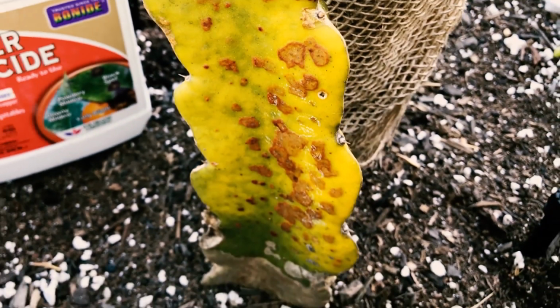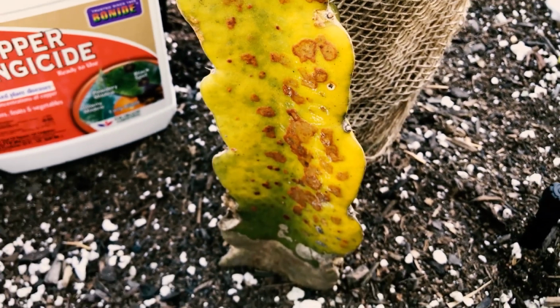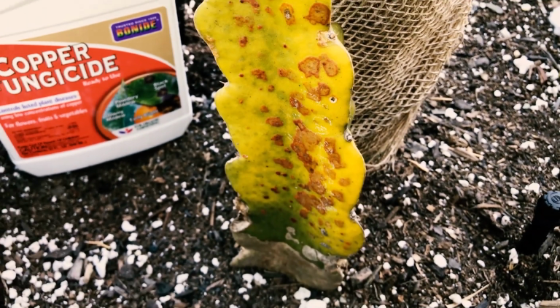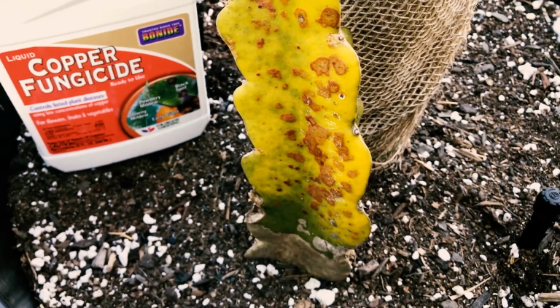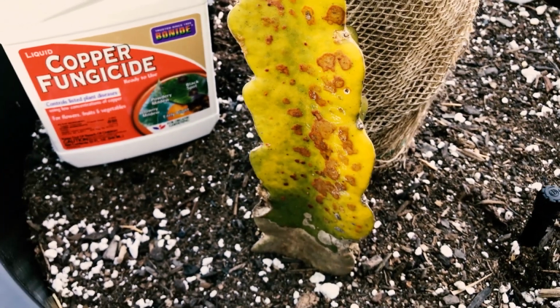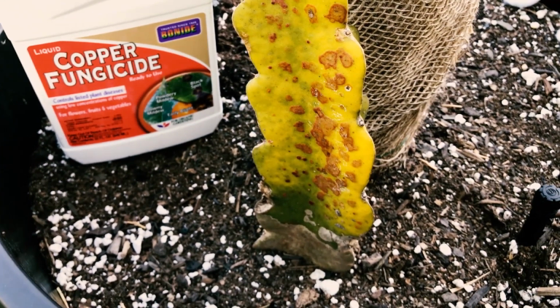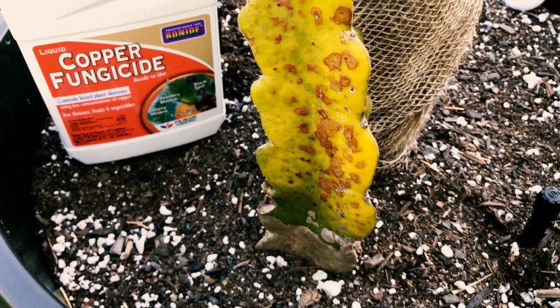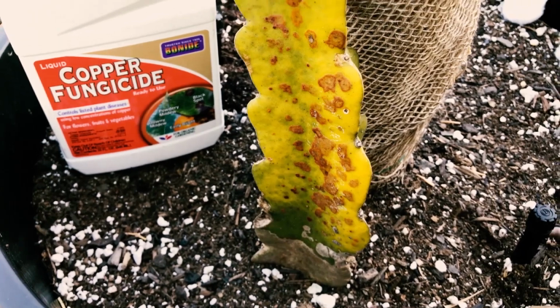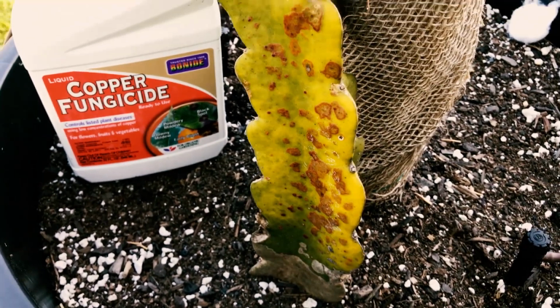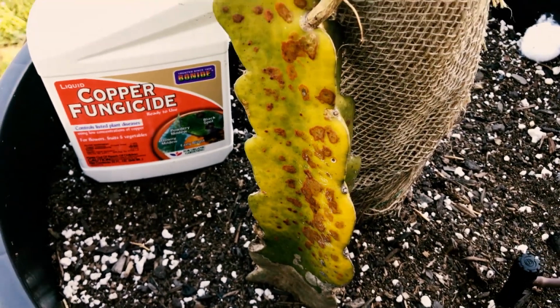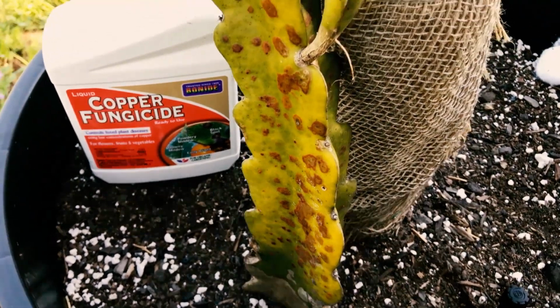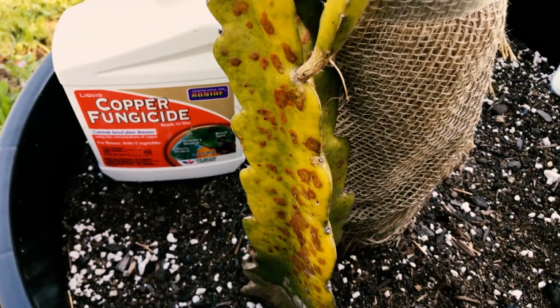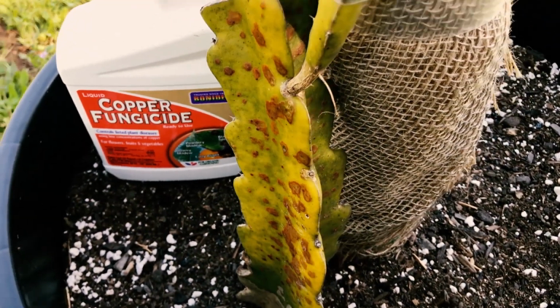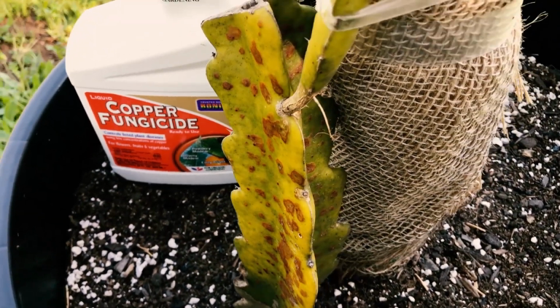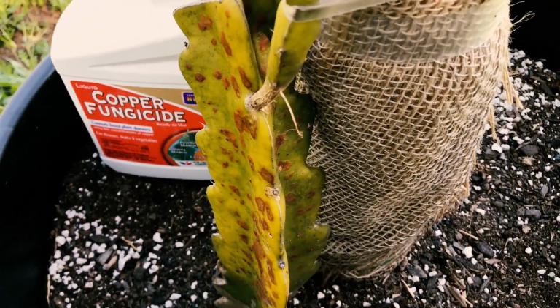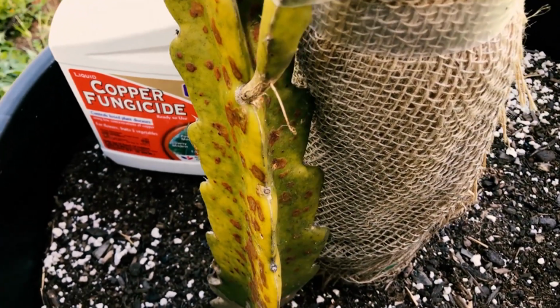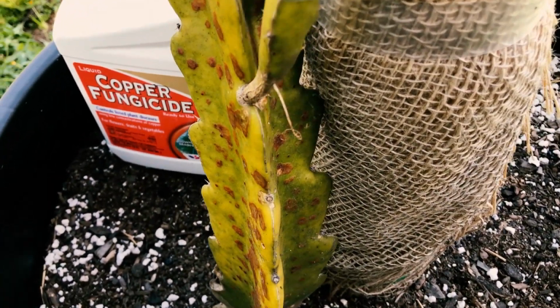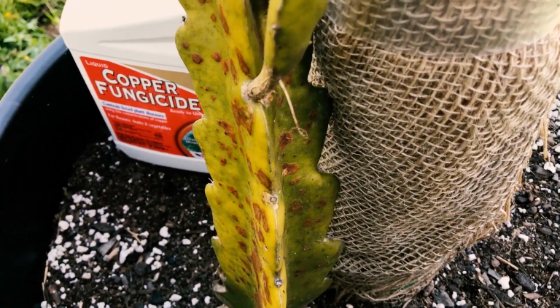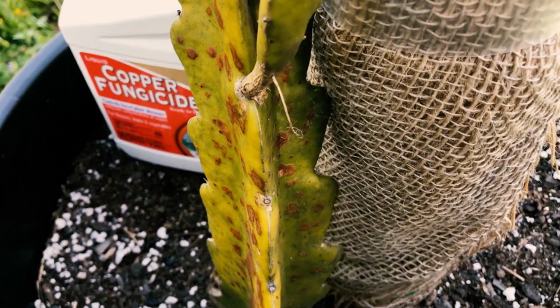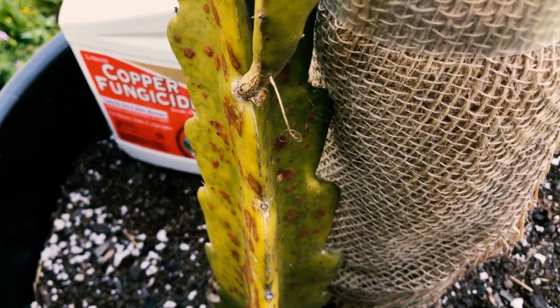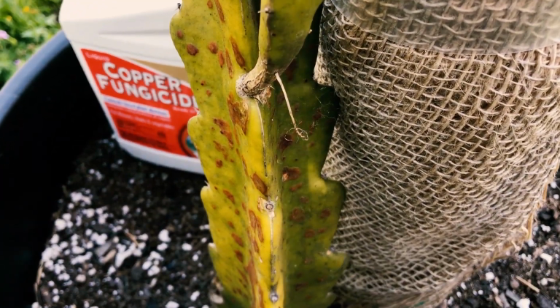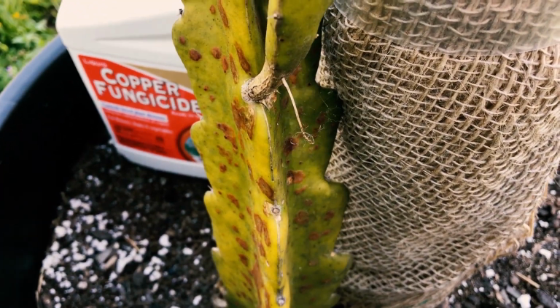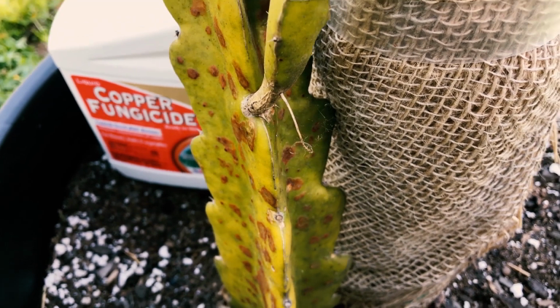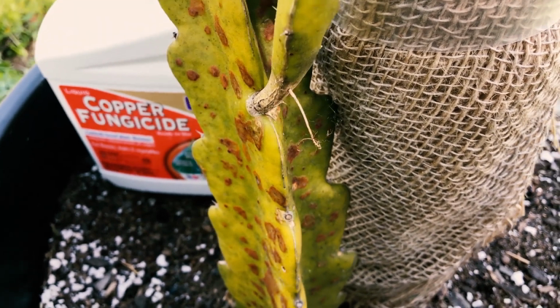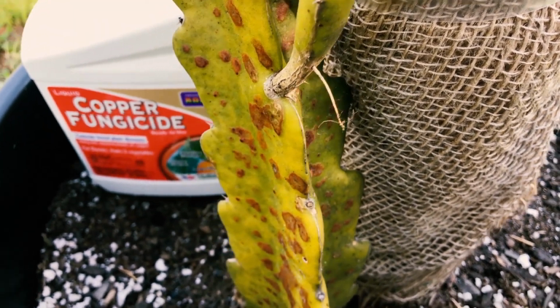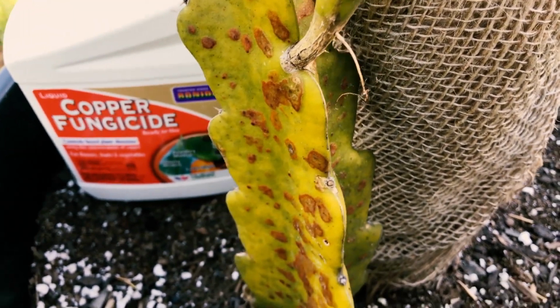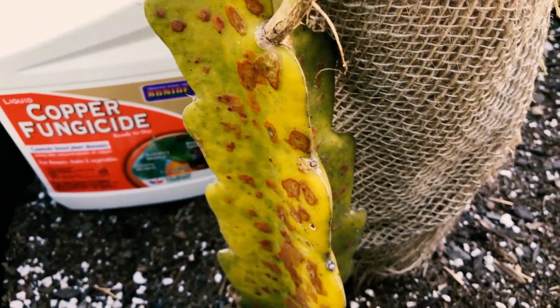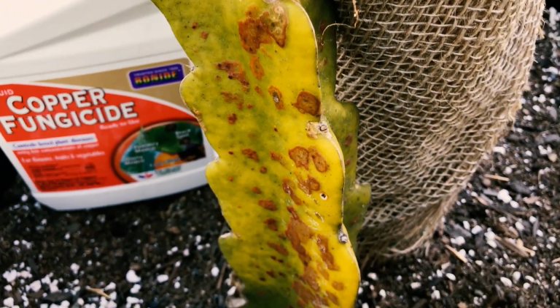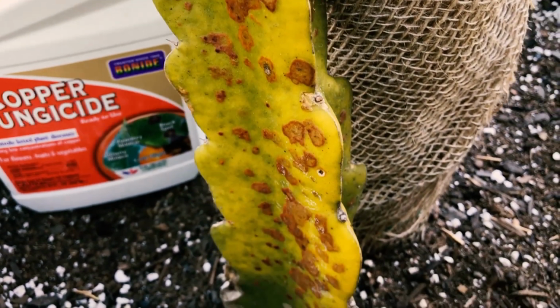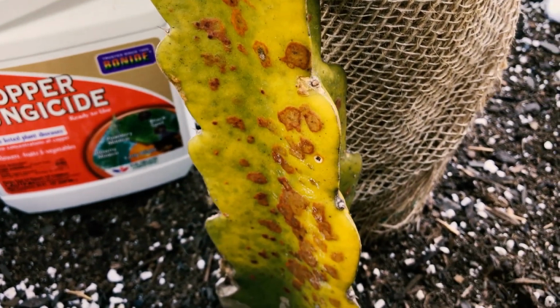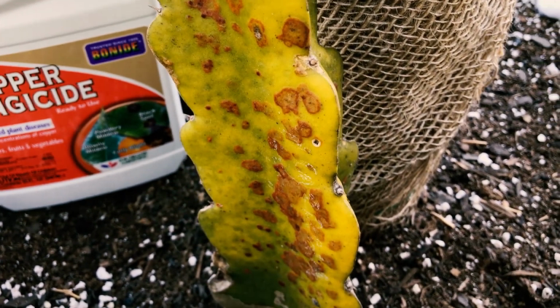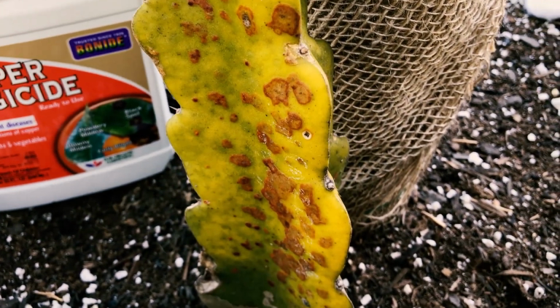I'll zoom back so you can see — it's come way worse than any other variety we have. You can see it all there. But I'm just going to leave it alone.